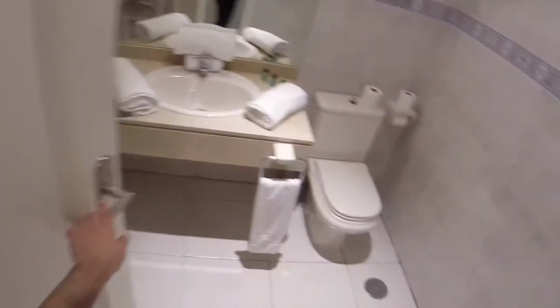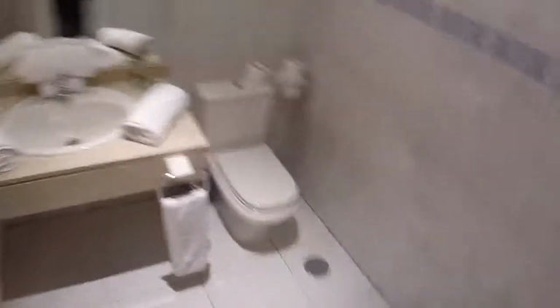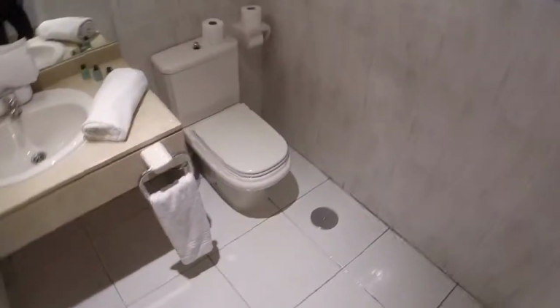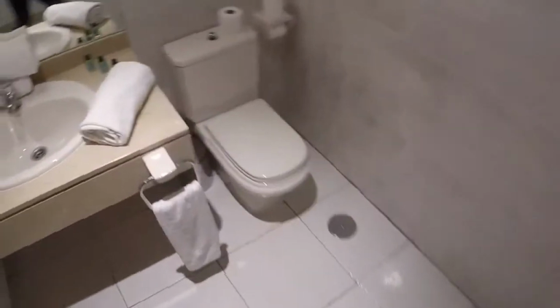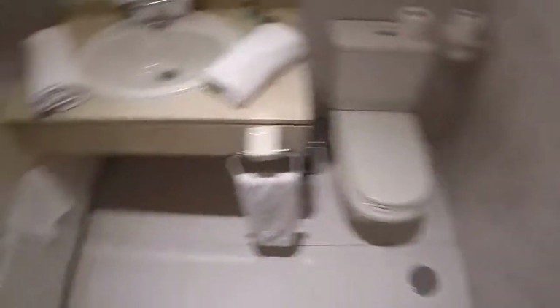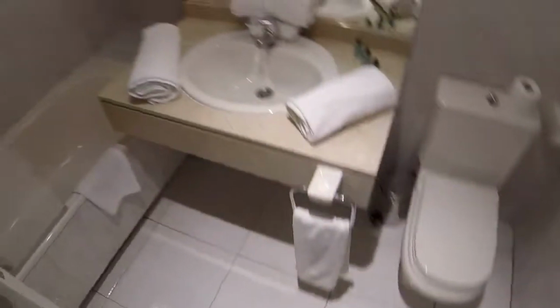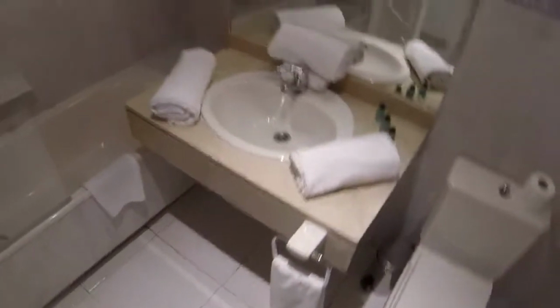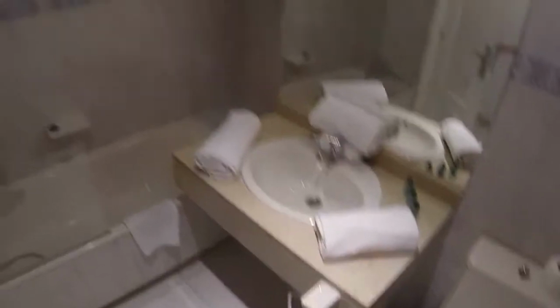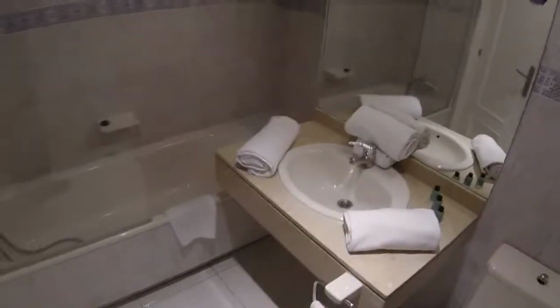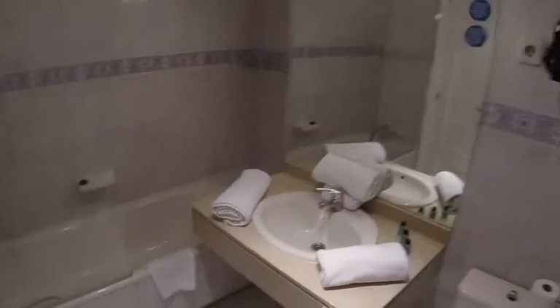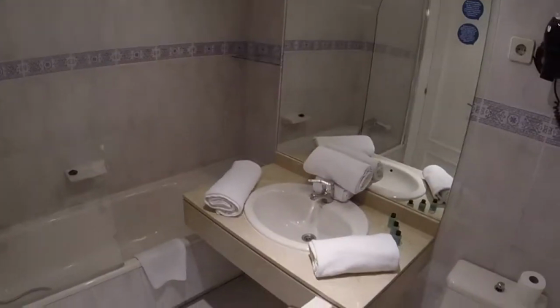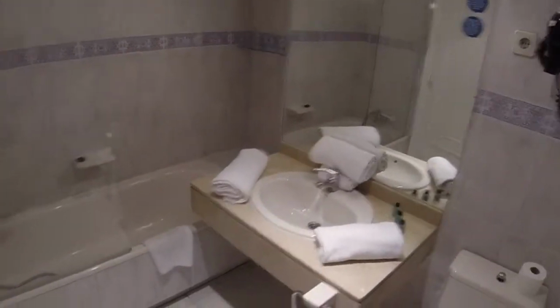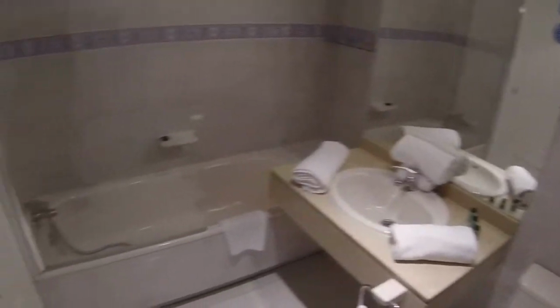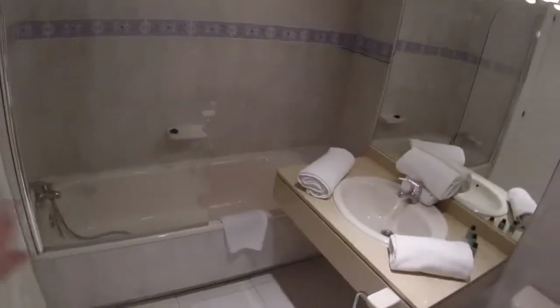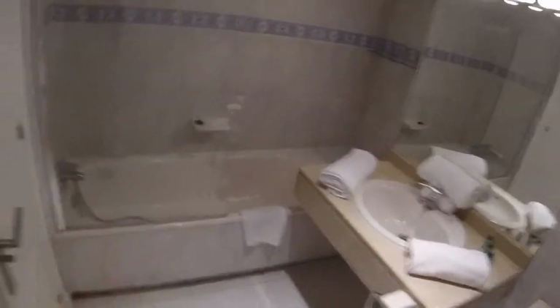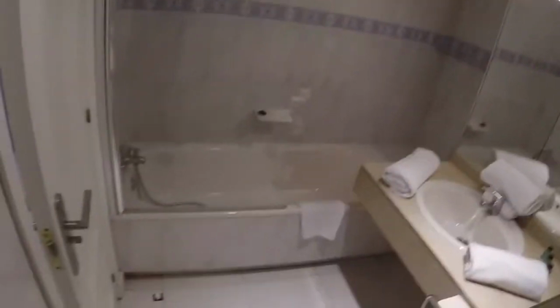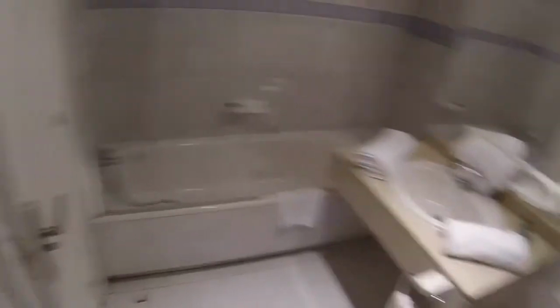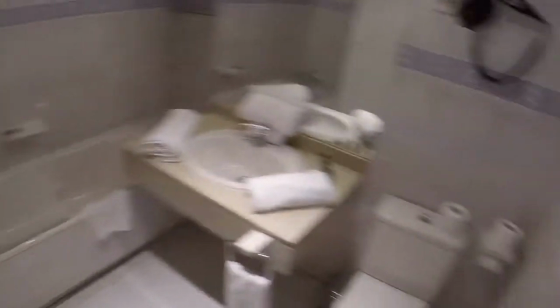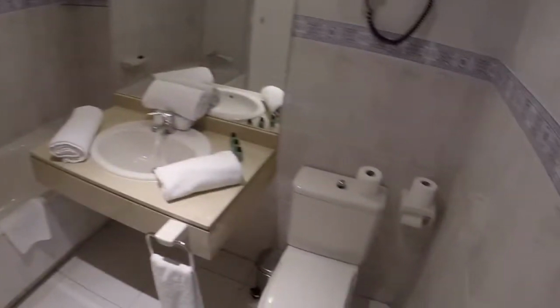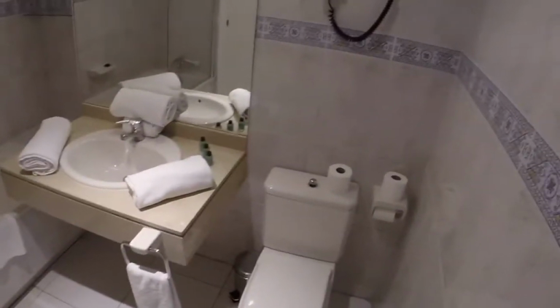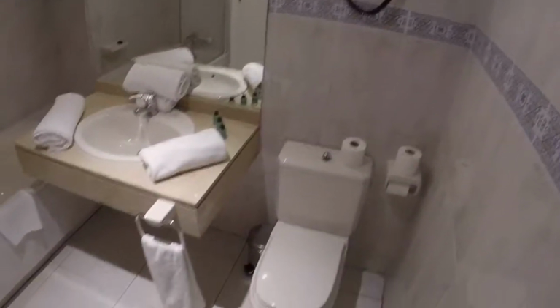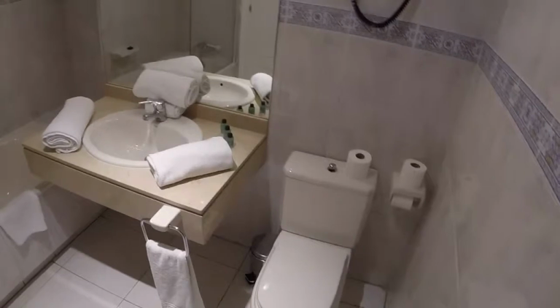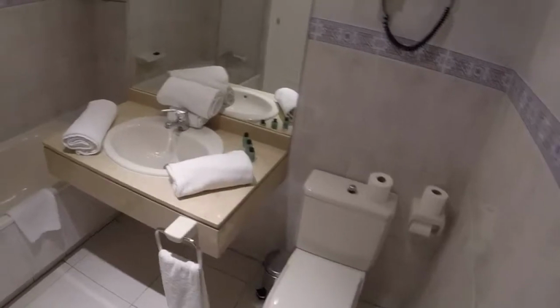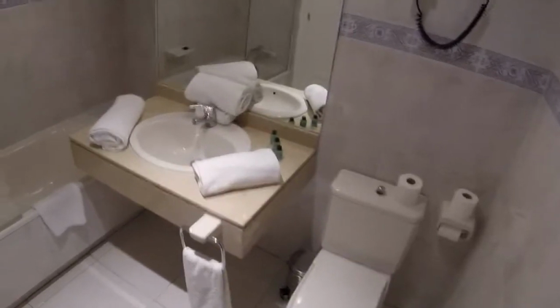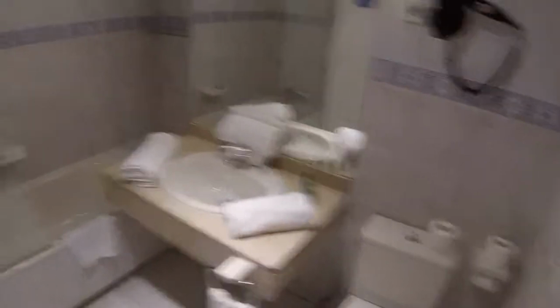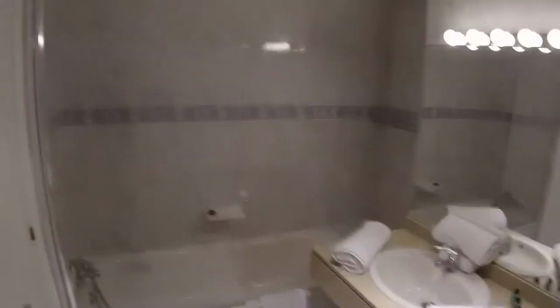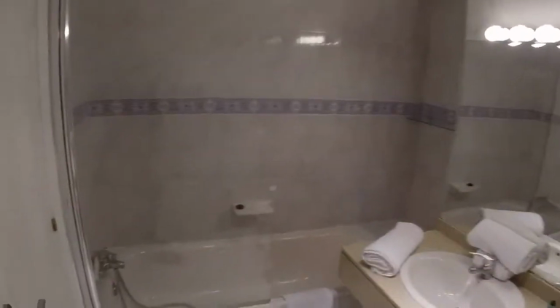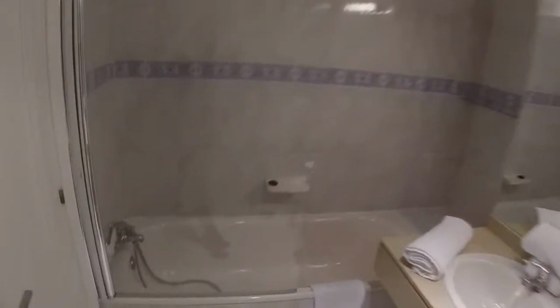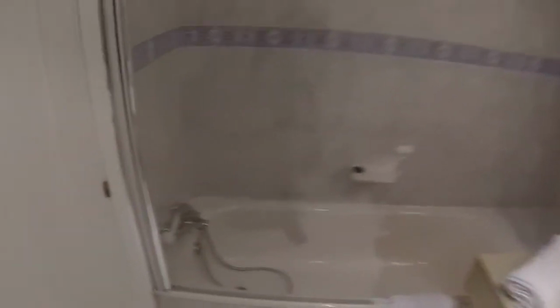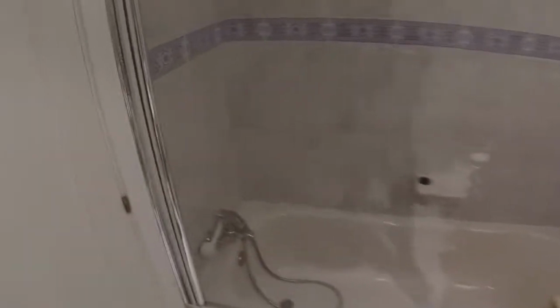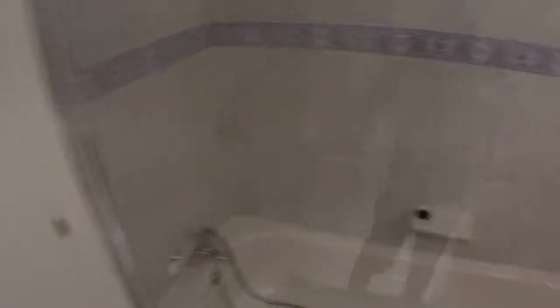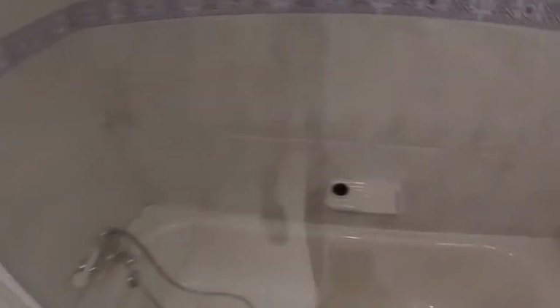And this is the bathroom. We have an oval sink in the middle. Towels and bed linen are included in the price. And we have here a toilet. And this is the bath.